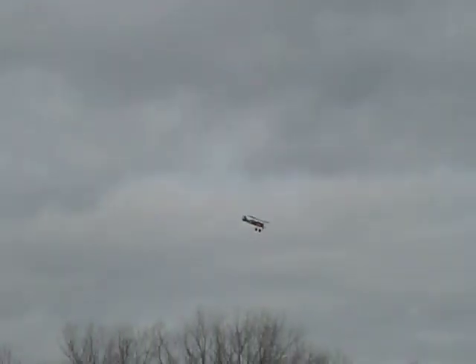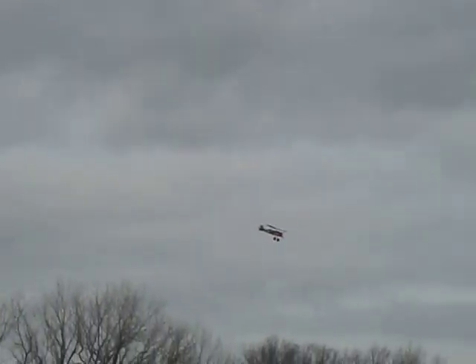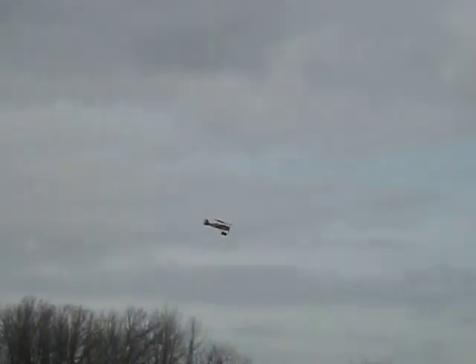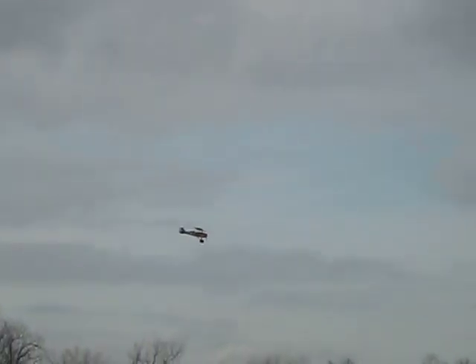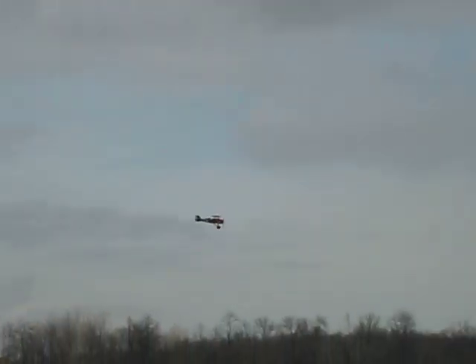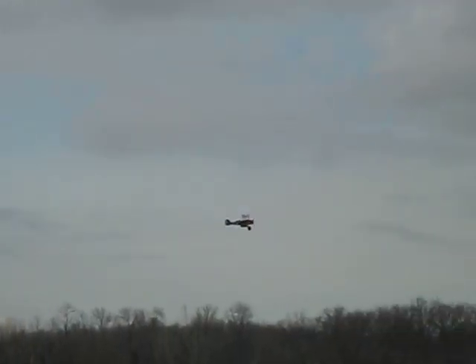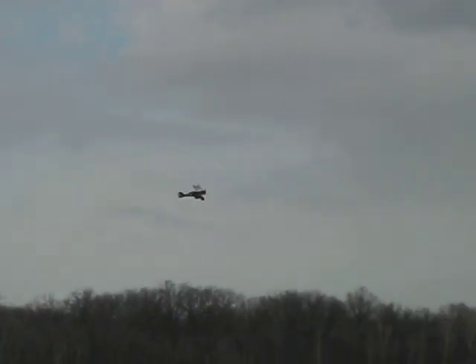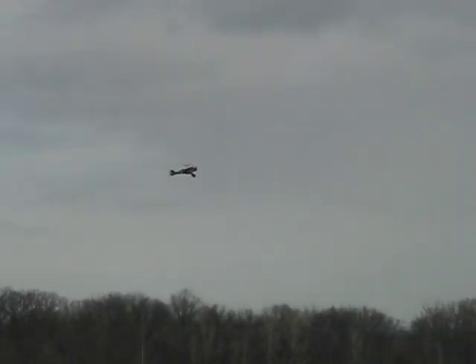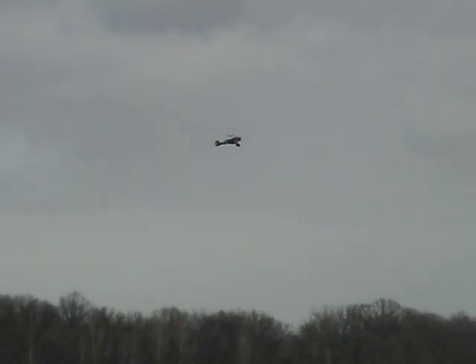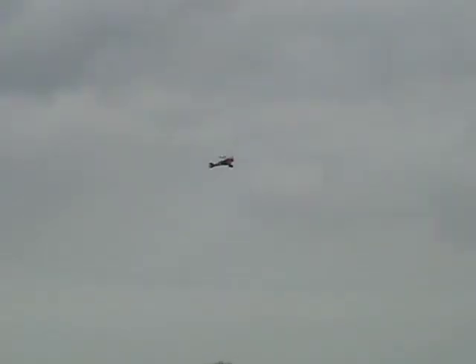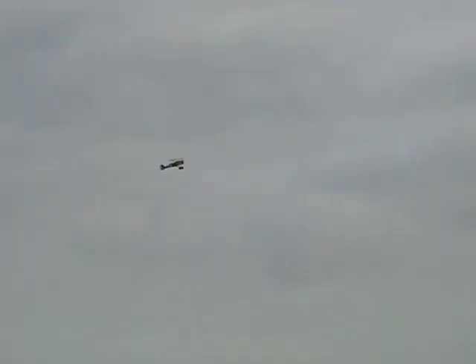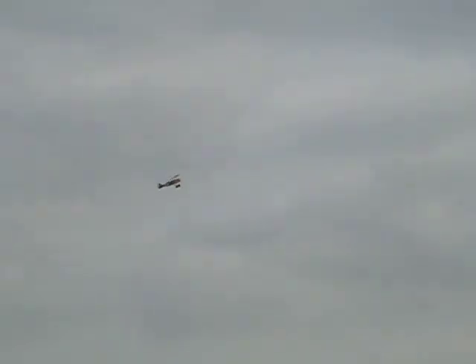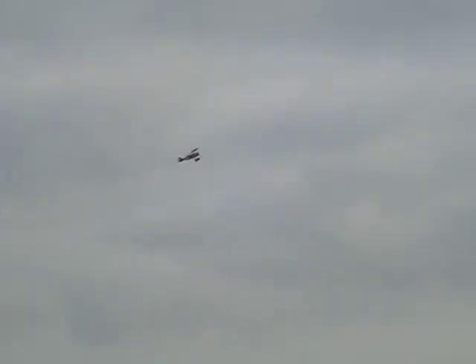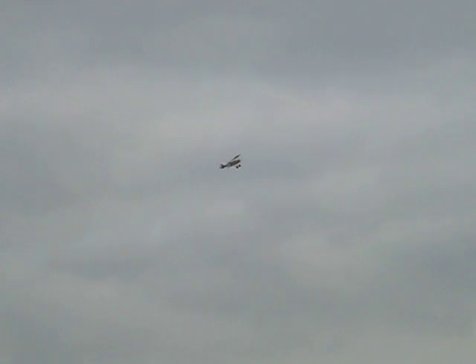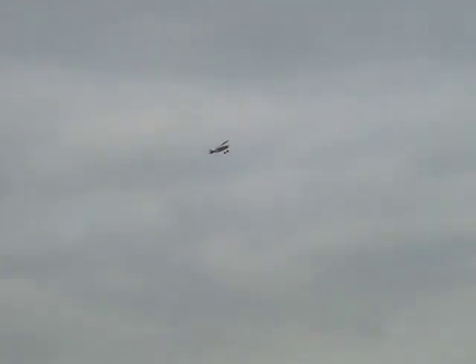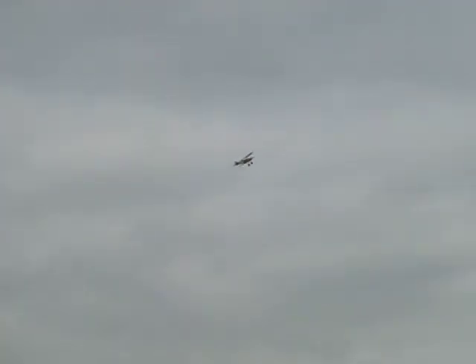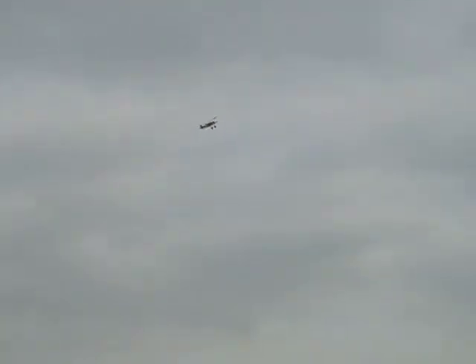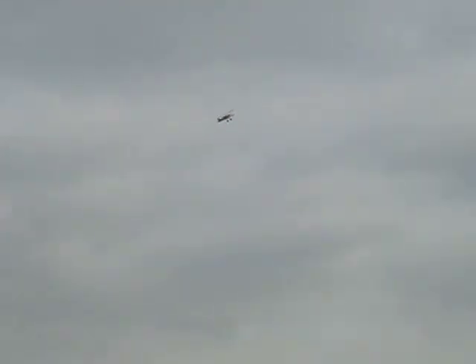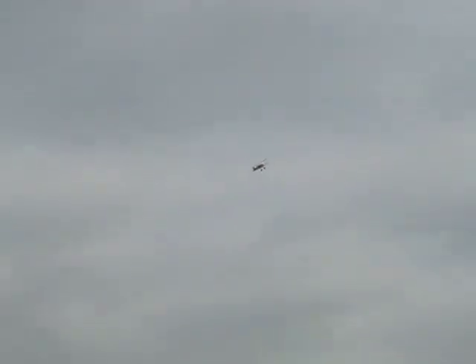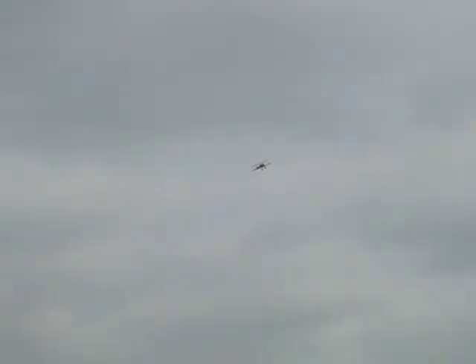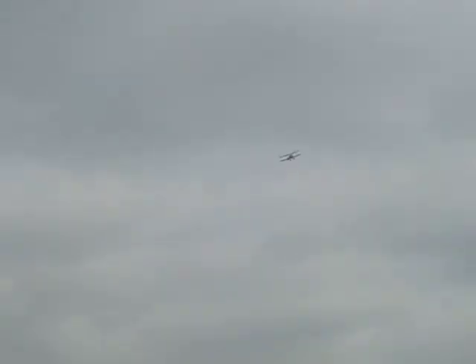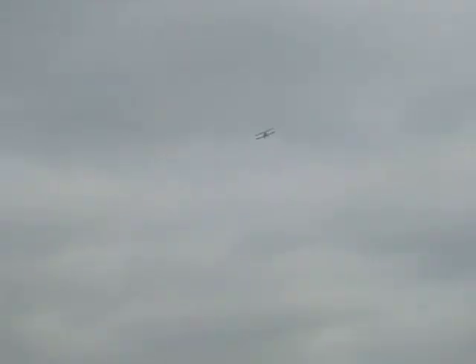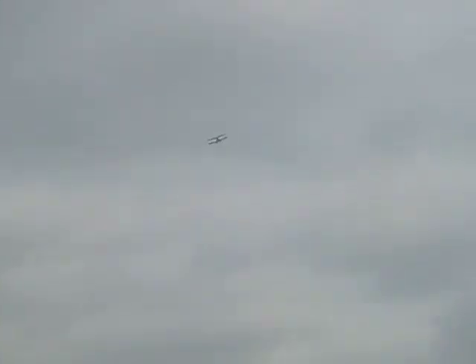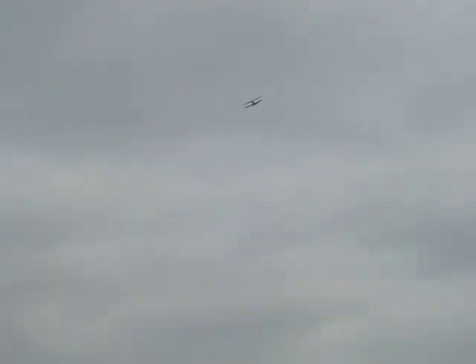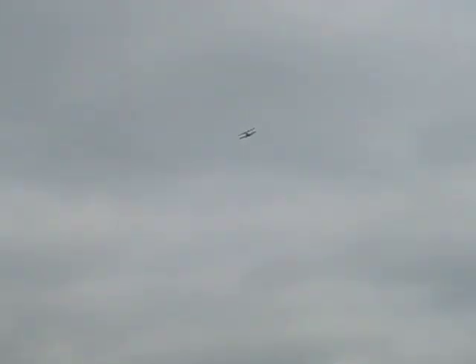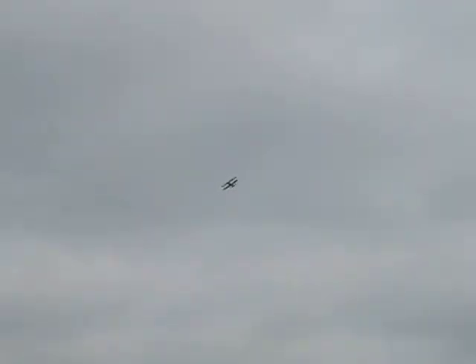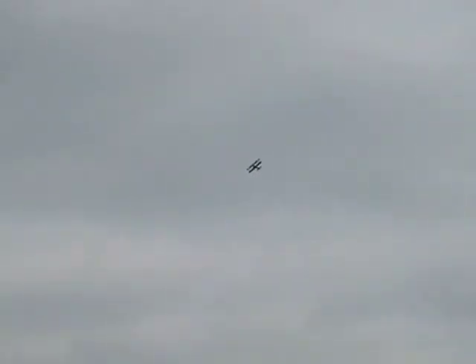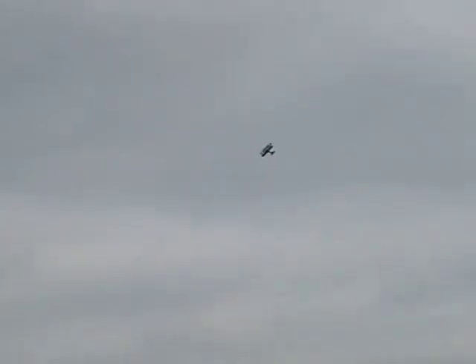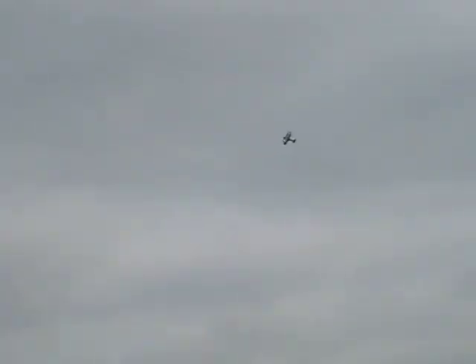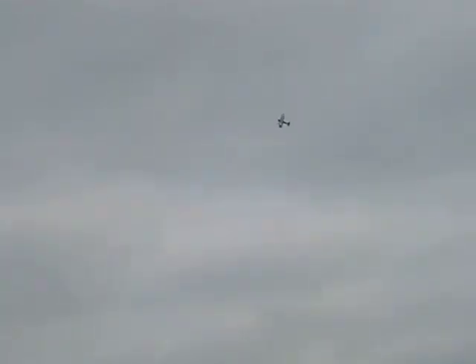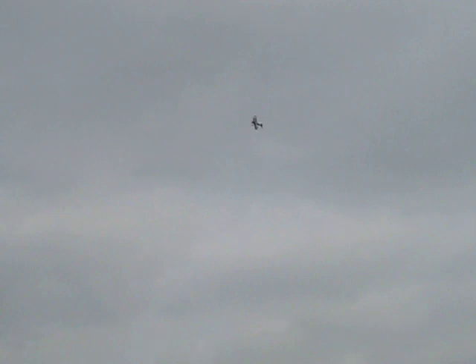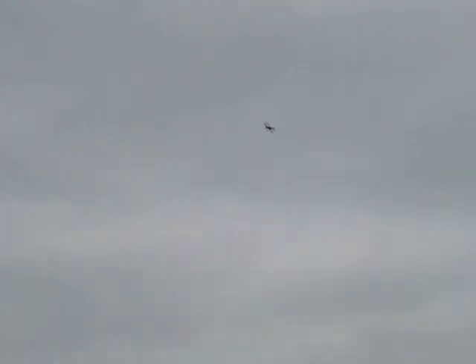What was that? Some kind of oscillation at a certain RPM. Like a flutter? Yeah, when I went into that dive it started oscillating. Probably some flutter, yeah.